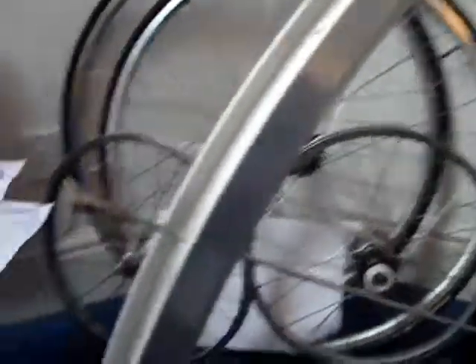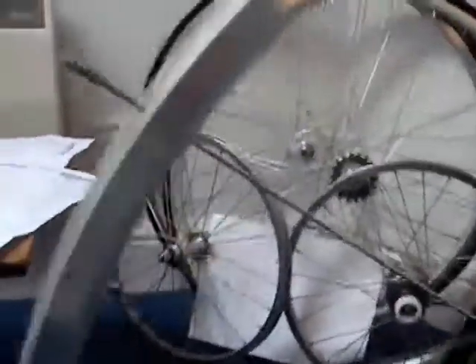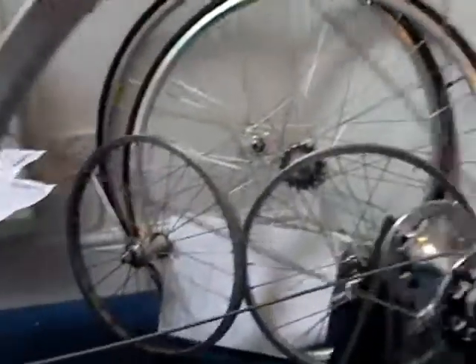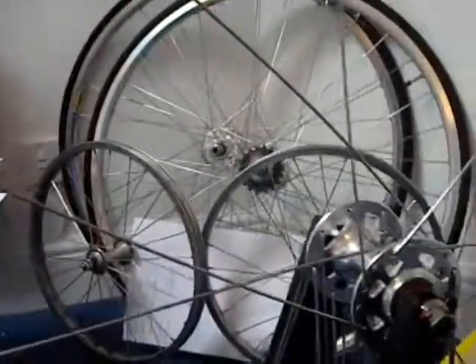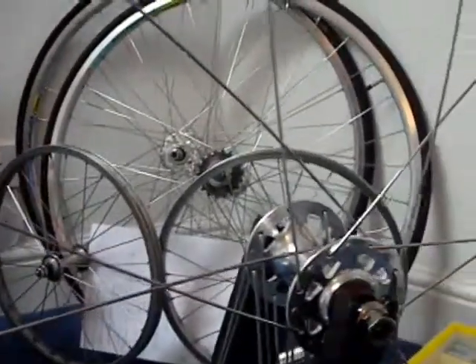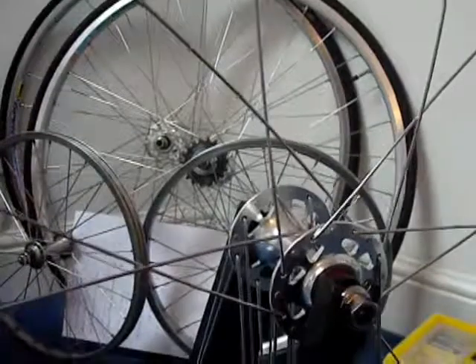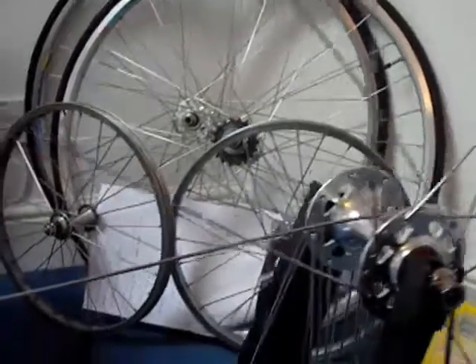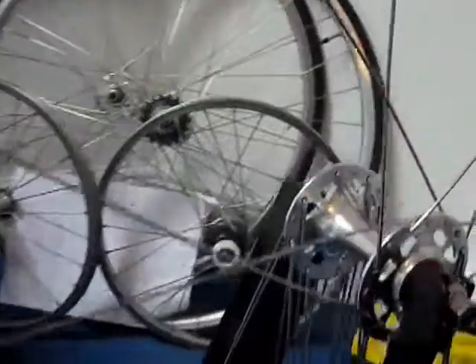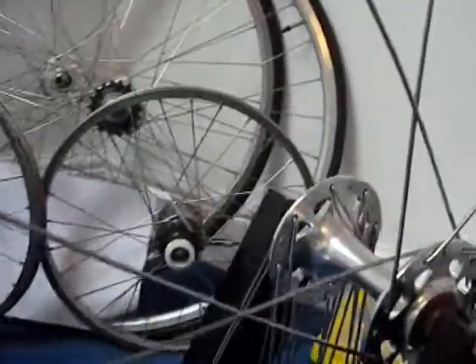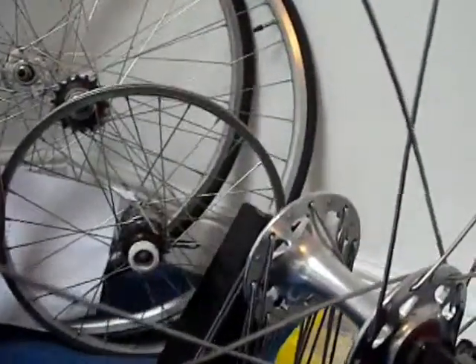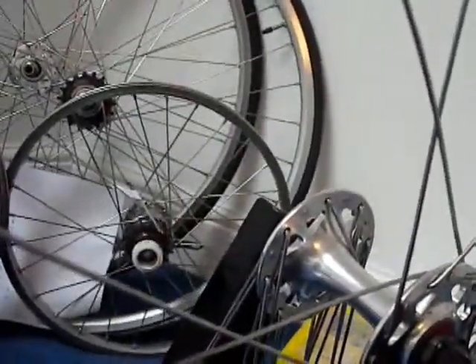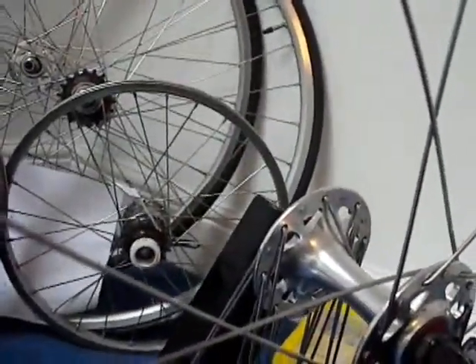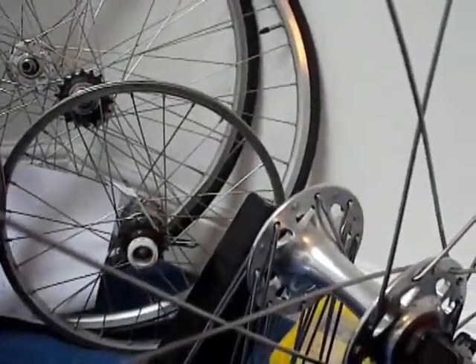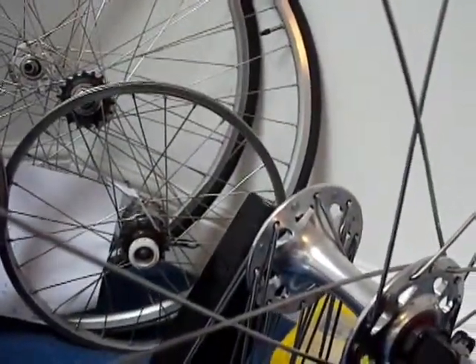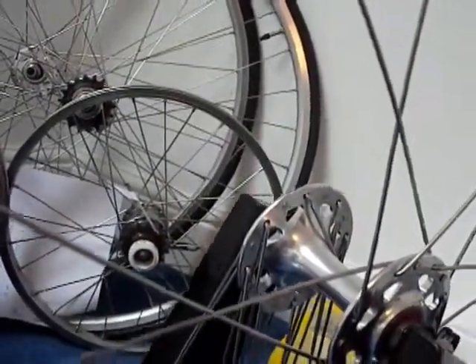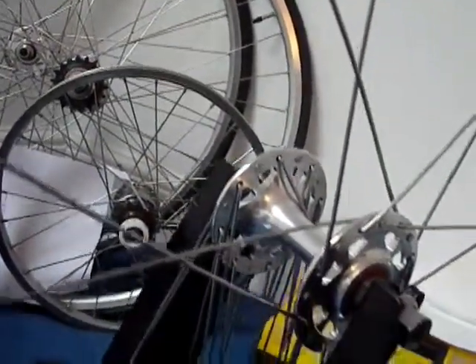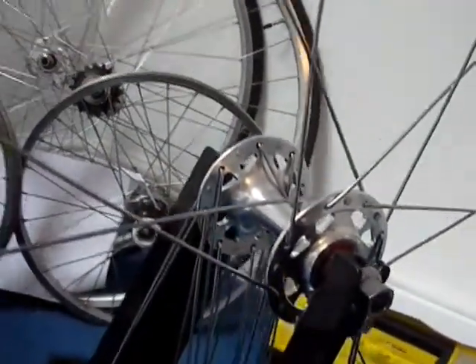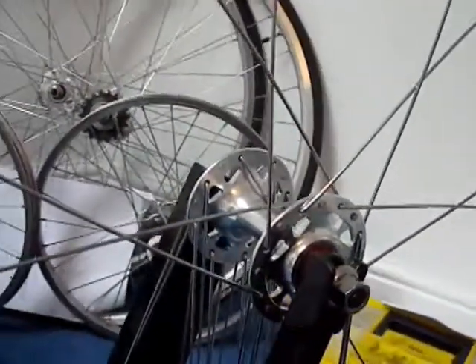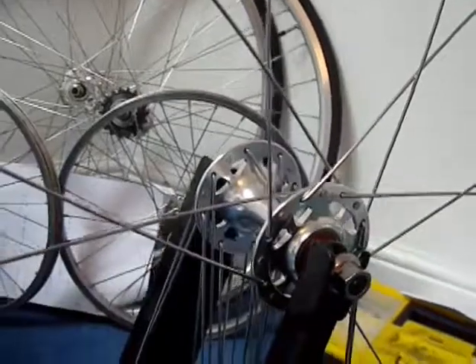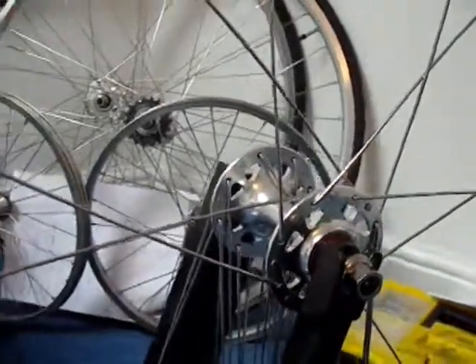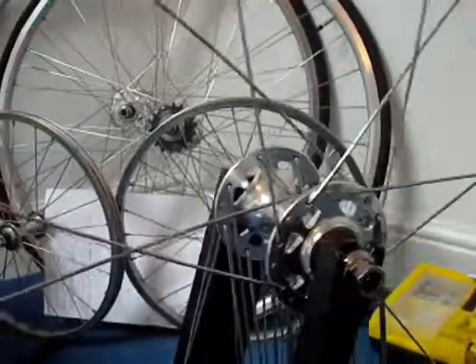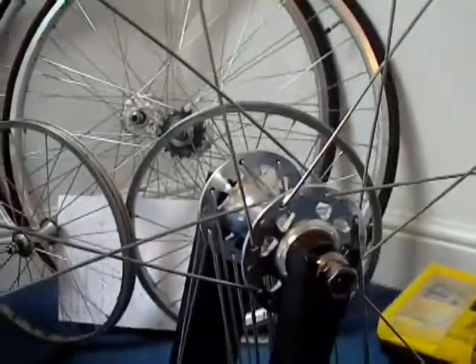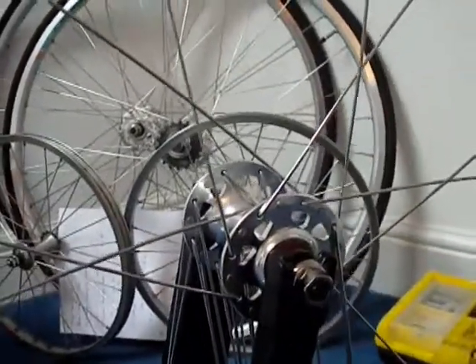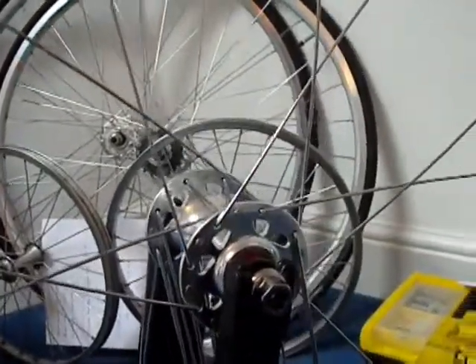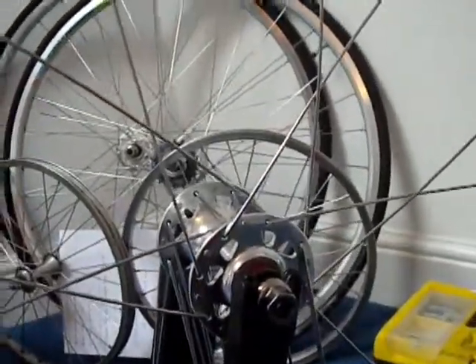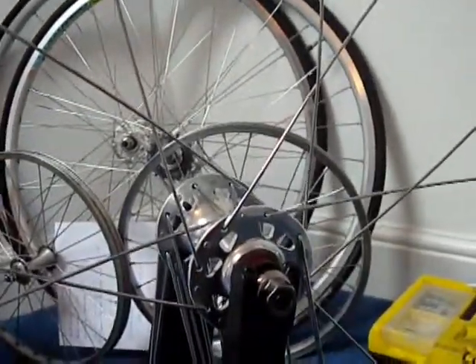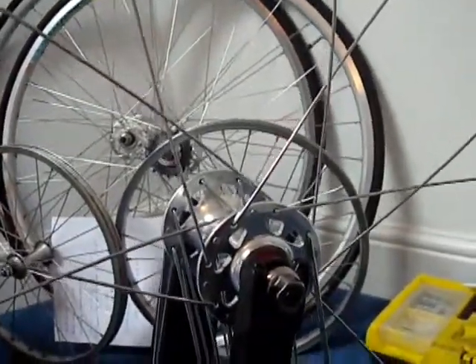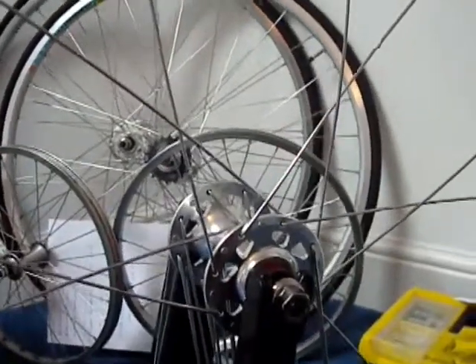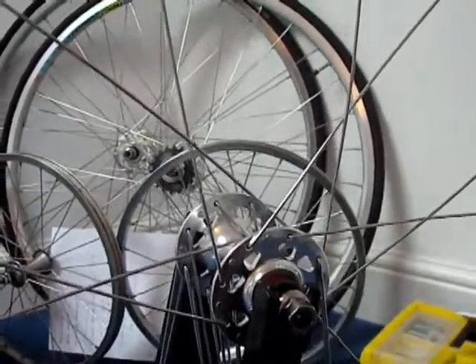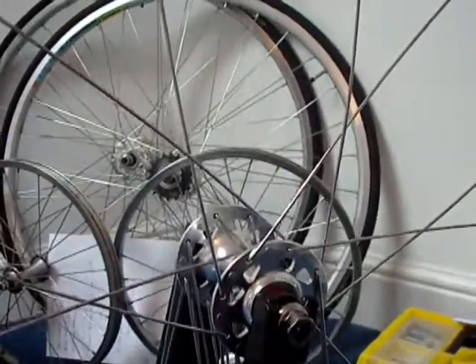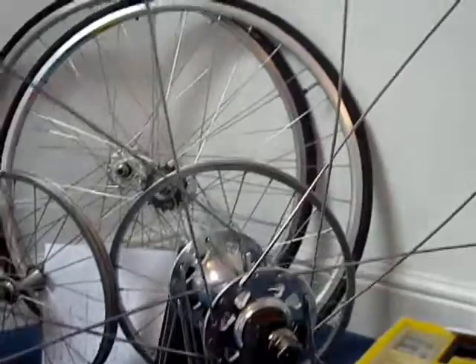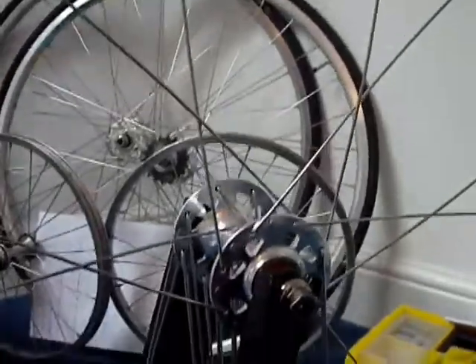I'm going to do this now on the other side of the hub. I've laced up four pairs on this side. Now I'm going to do the same thing on the other side.